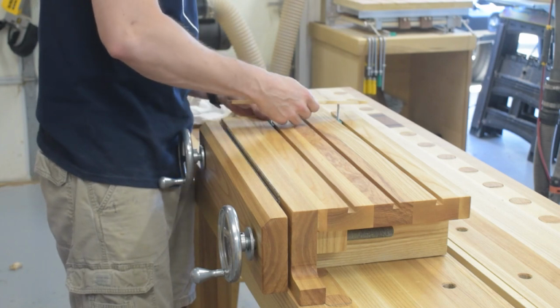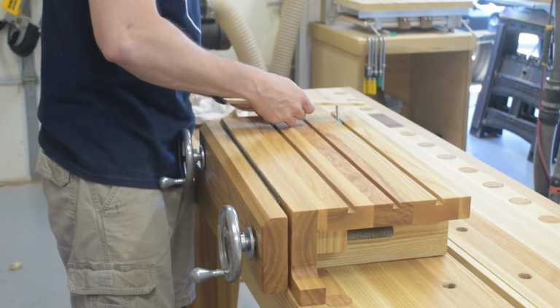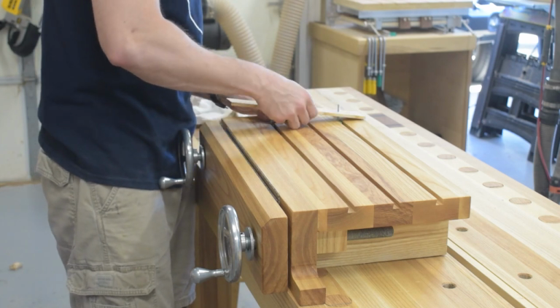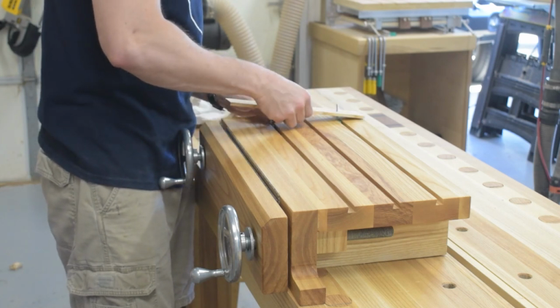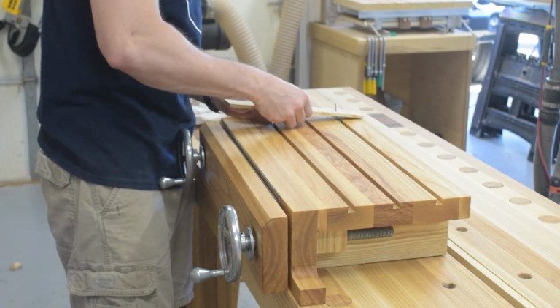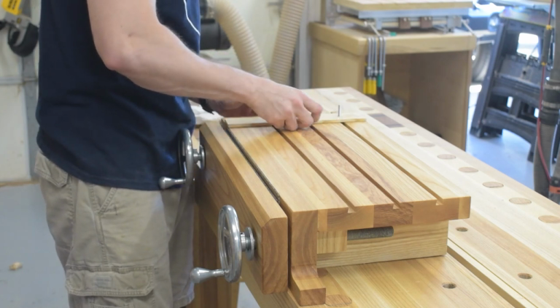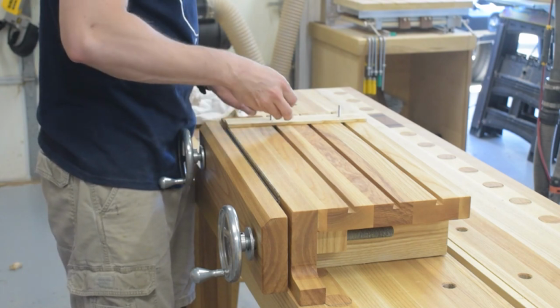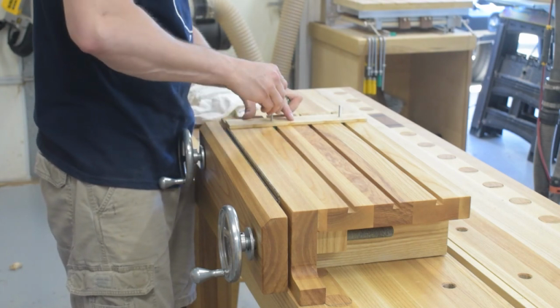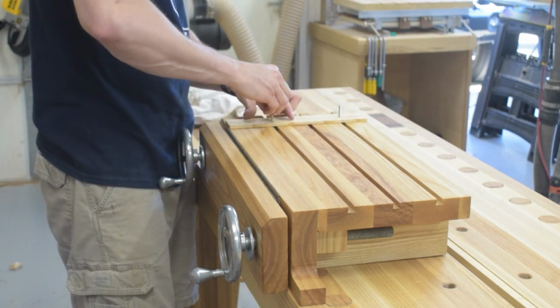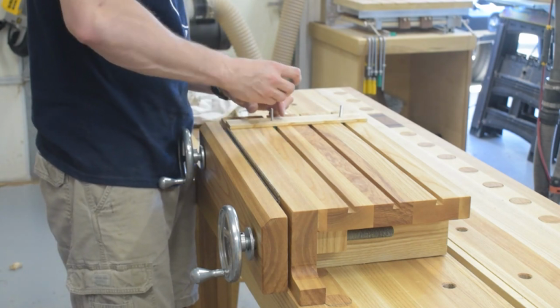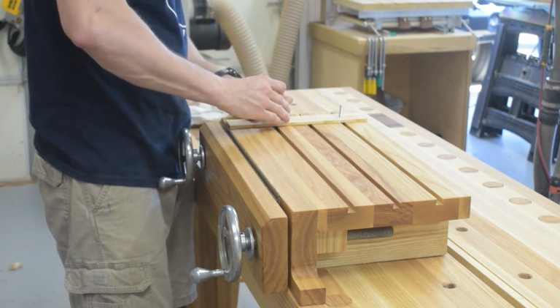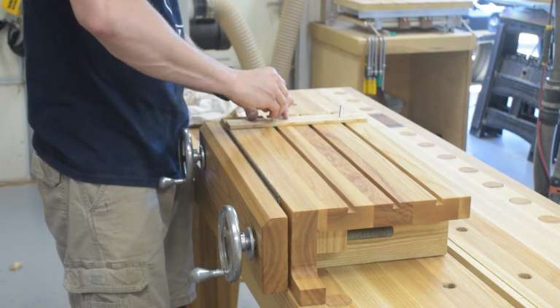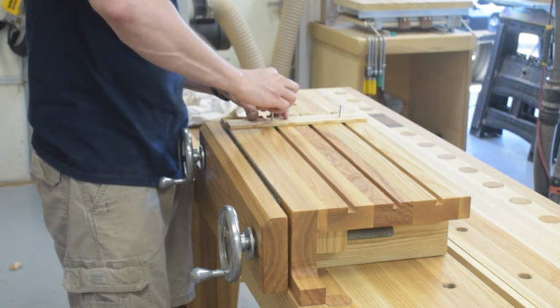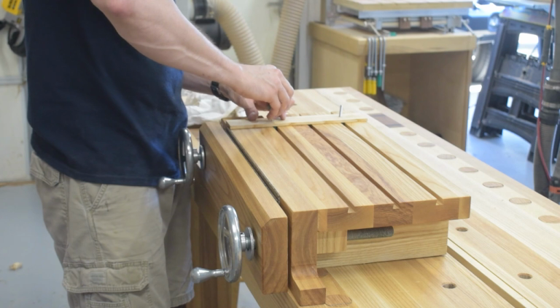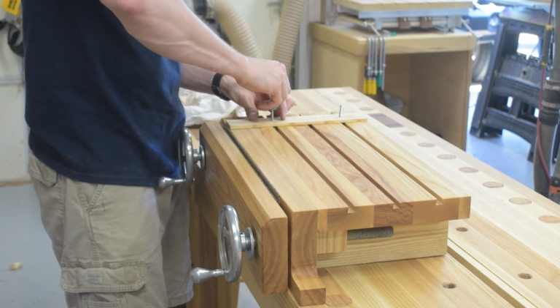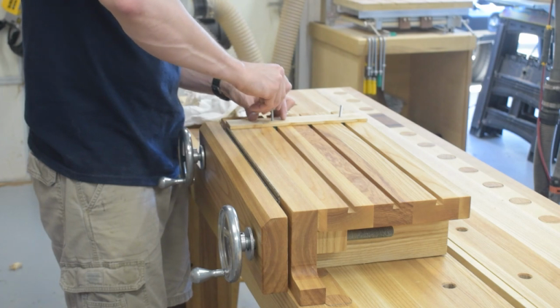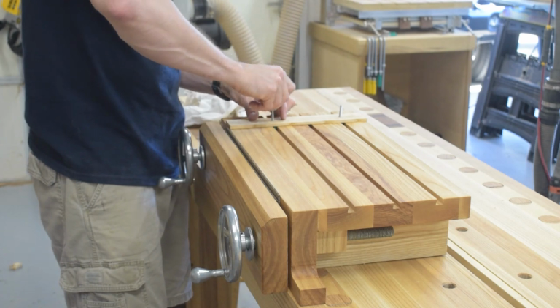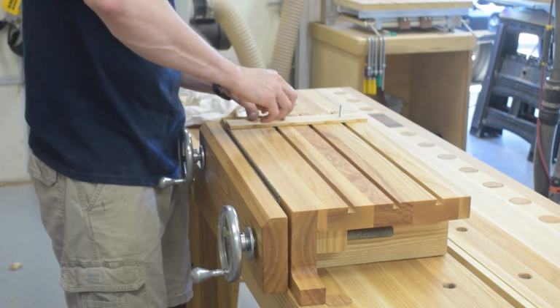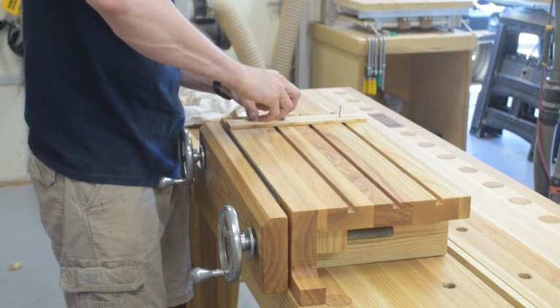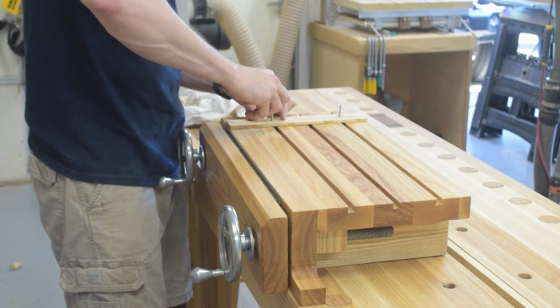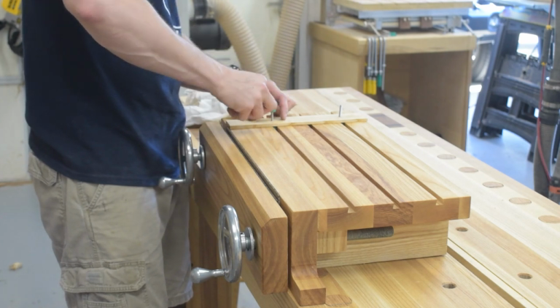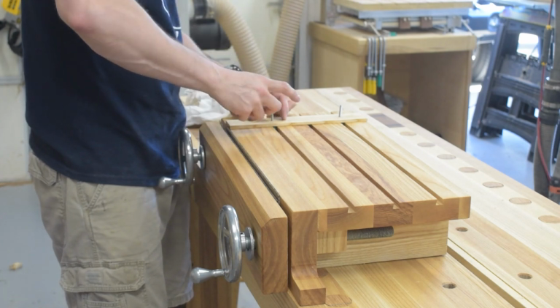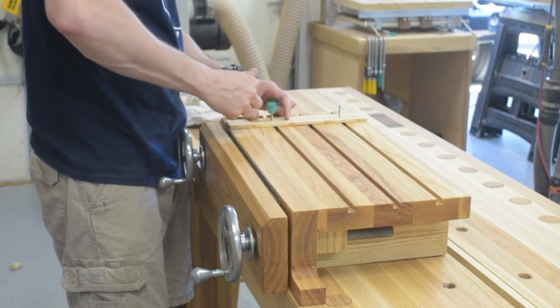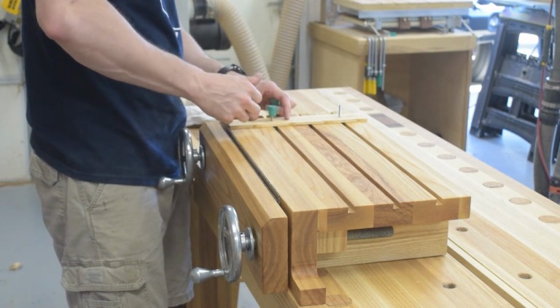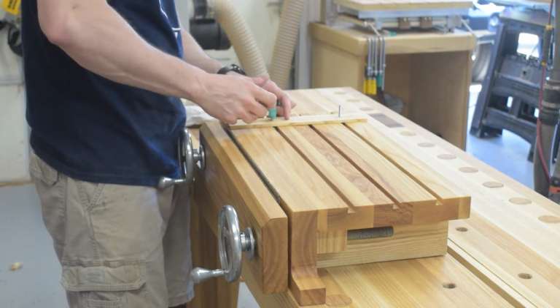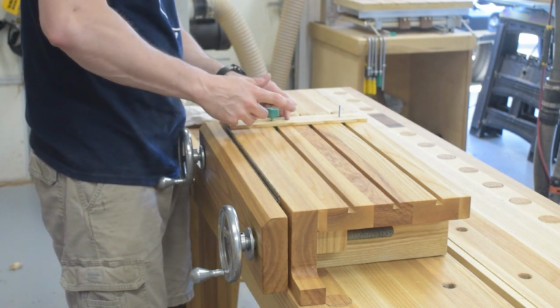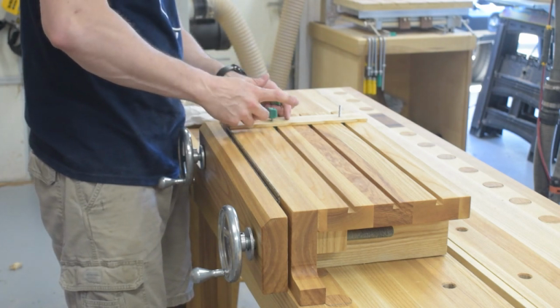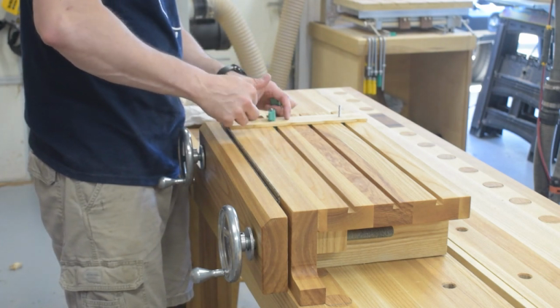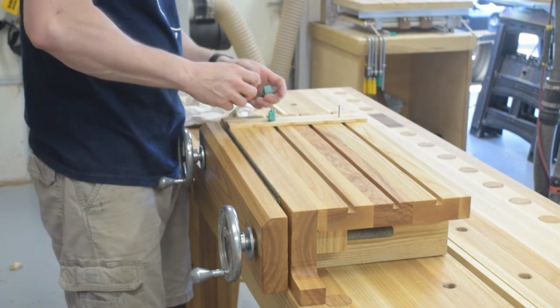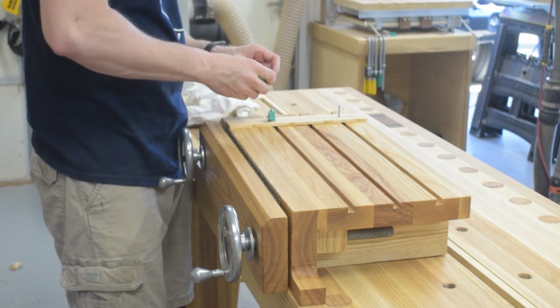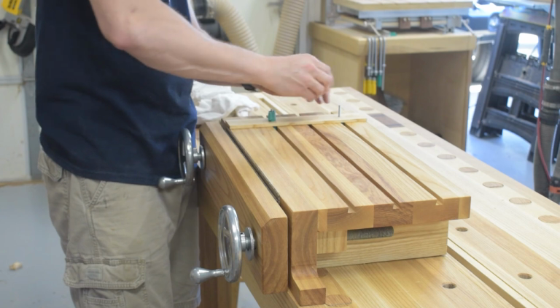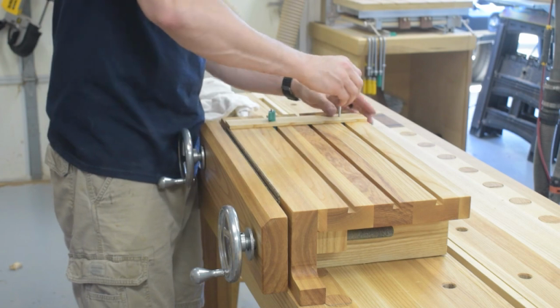I also made up a piece that is drilled out to accept the studs of two dovetail slides. This will allow me to keep the pieces square to the front while marking out the pins of my dovetails.